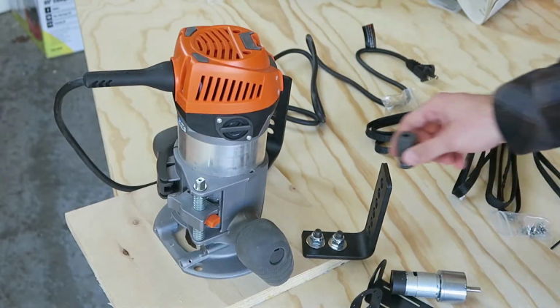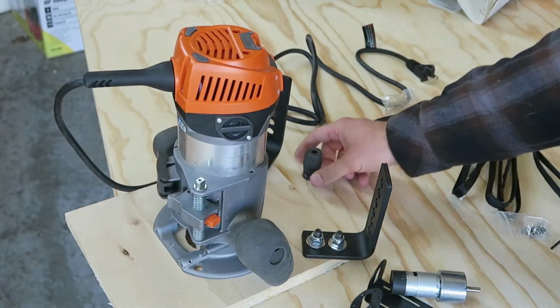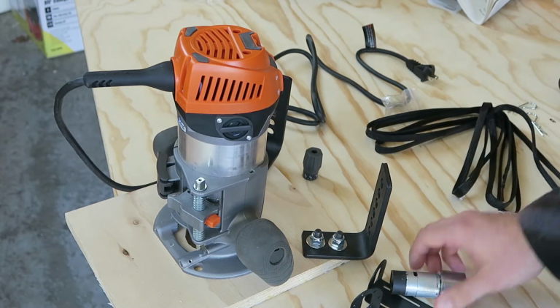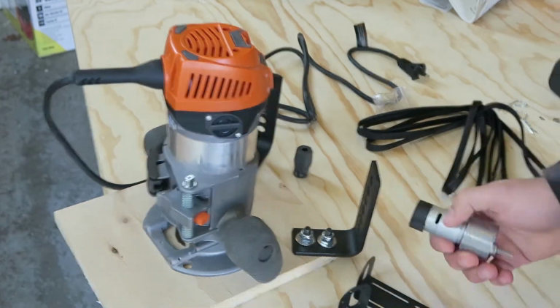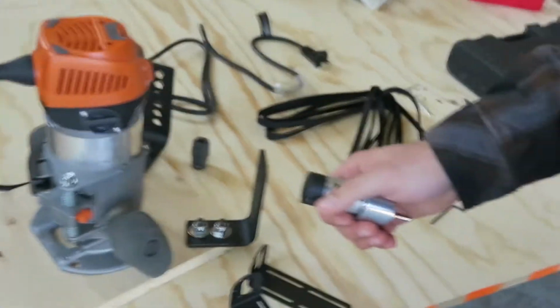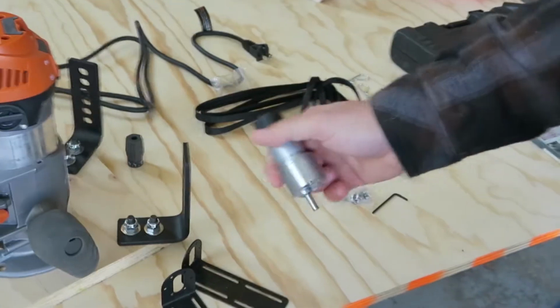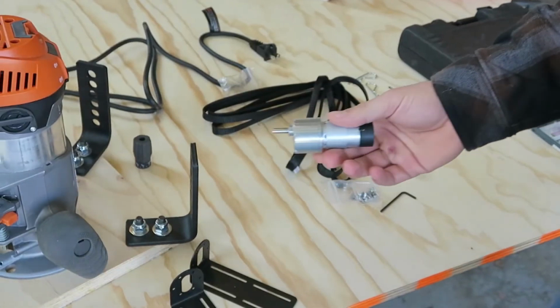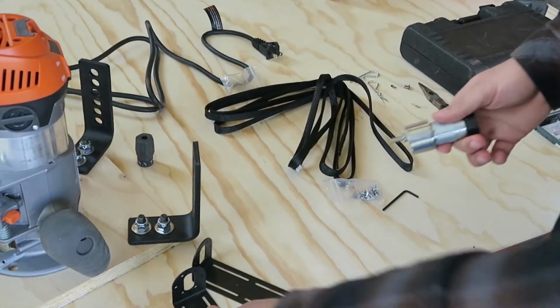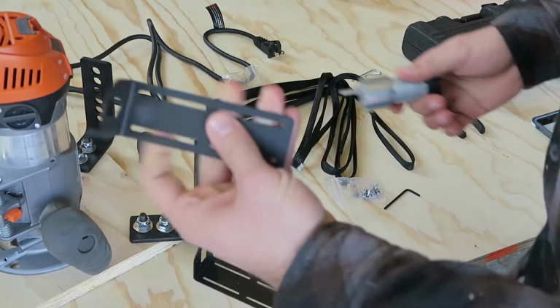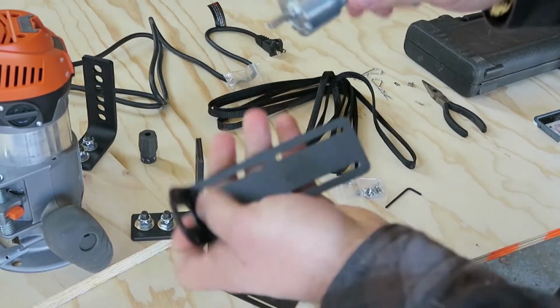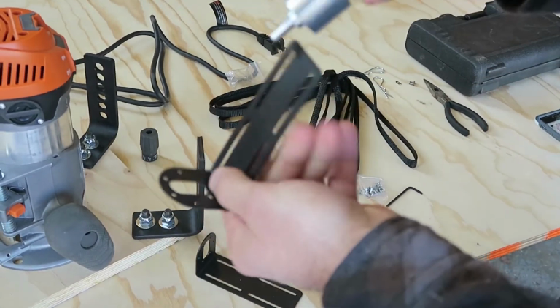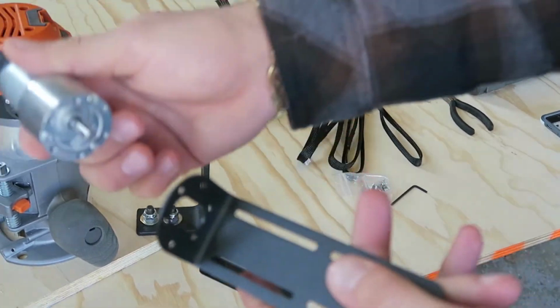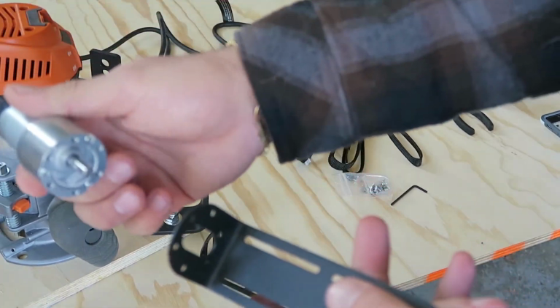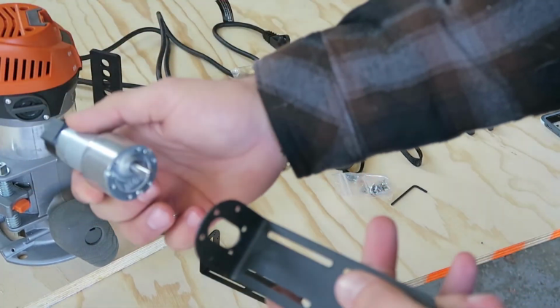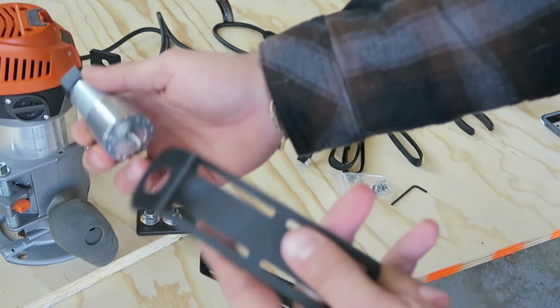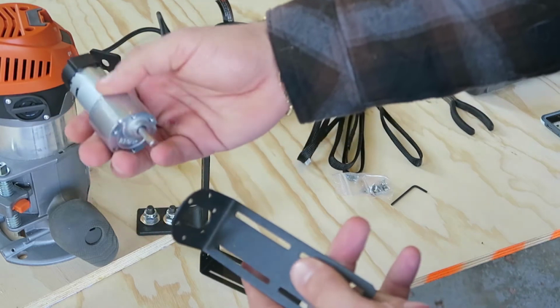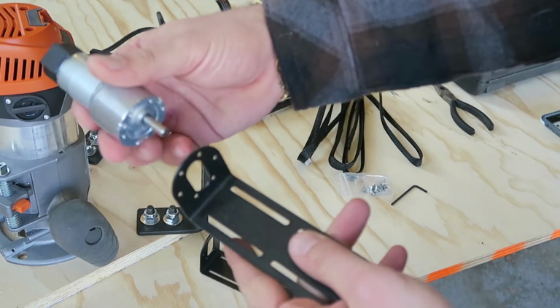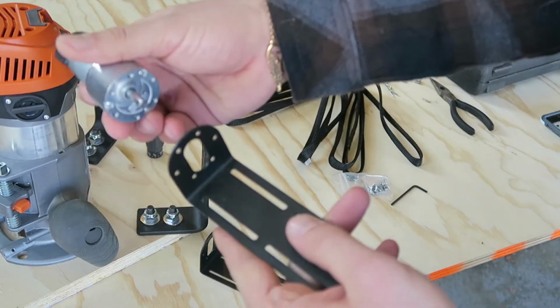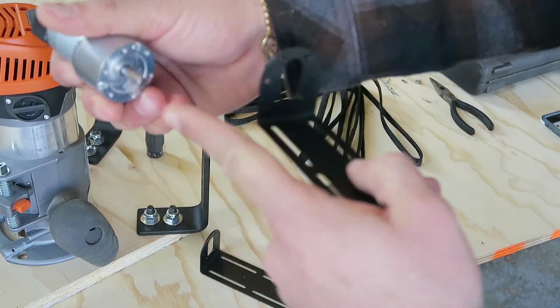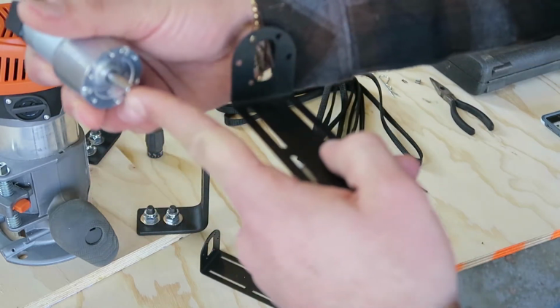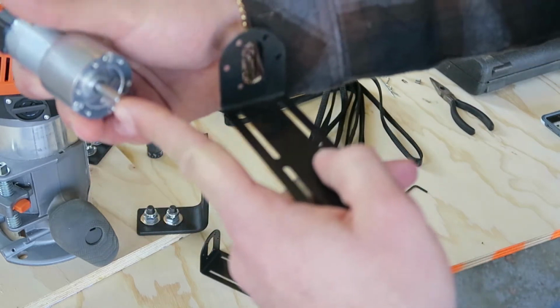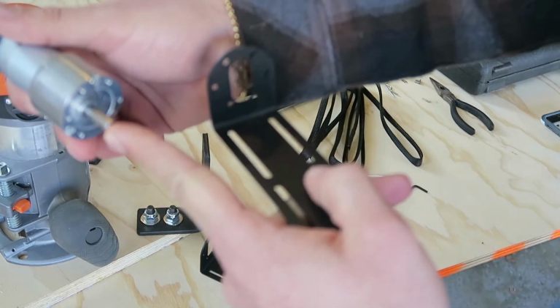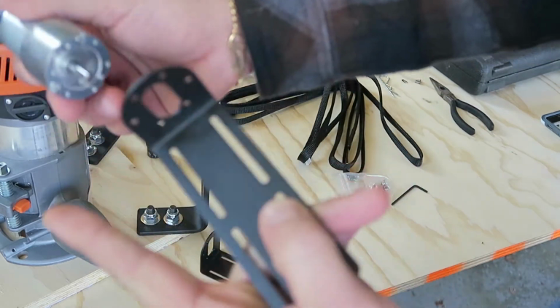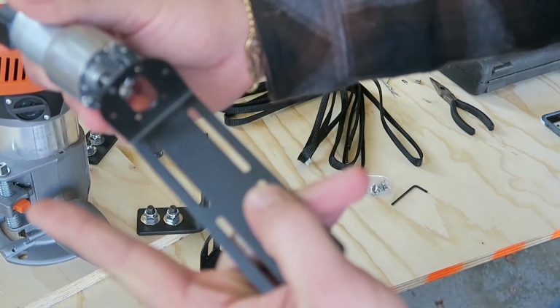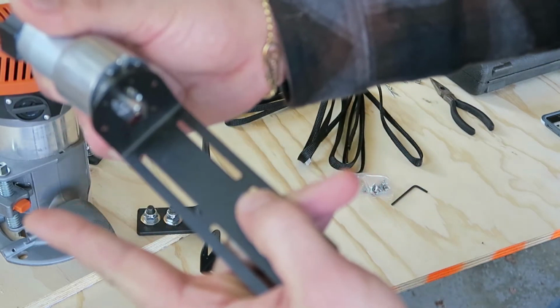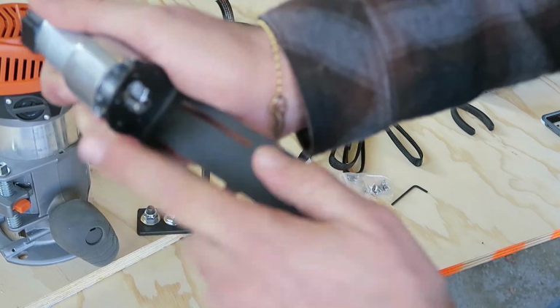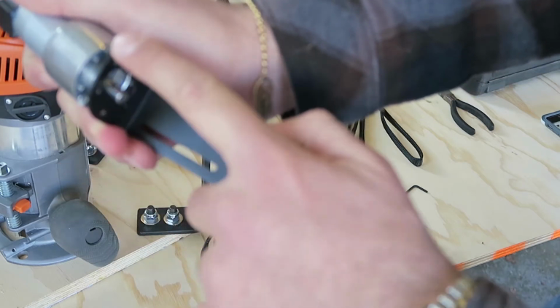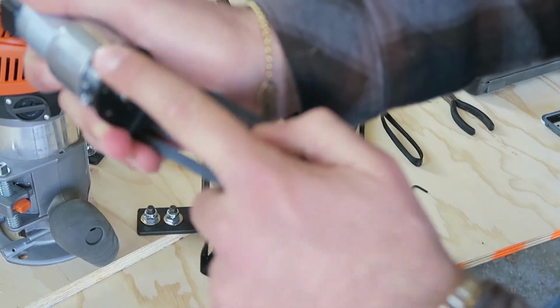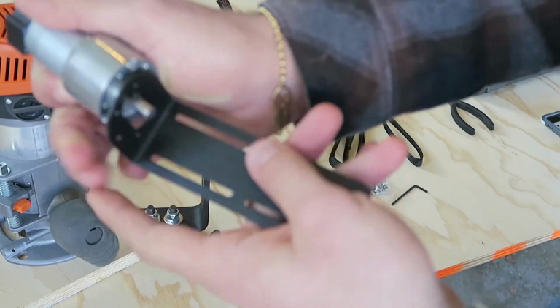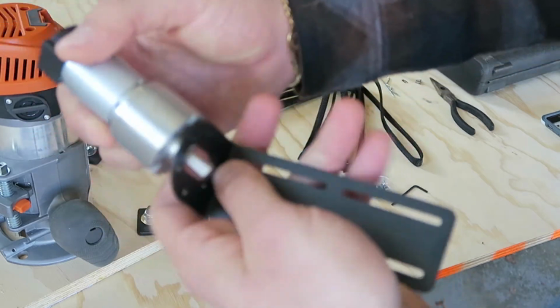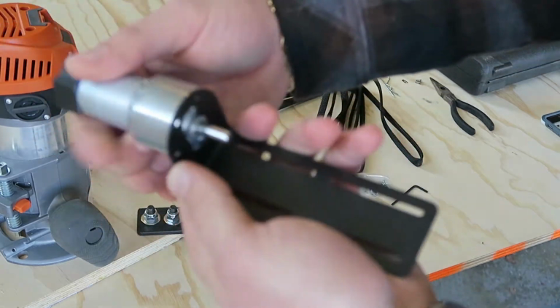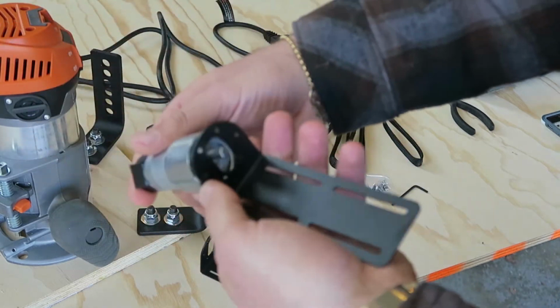Now we are going to take the motor and the brackets that are provided. We are going to mount the motor to this bracket using the provided screws, making sure the top of the shaft is actually at the top of this rounded edge of the bracket.